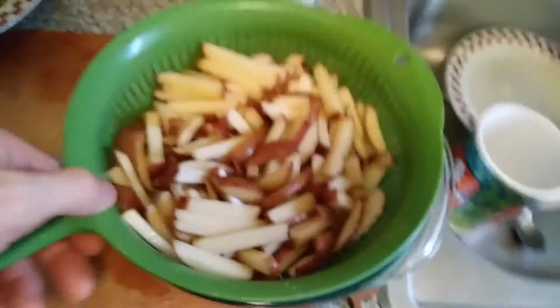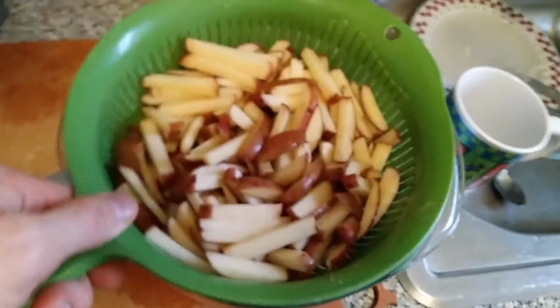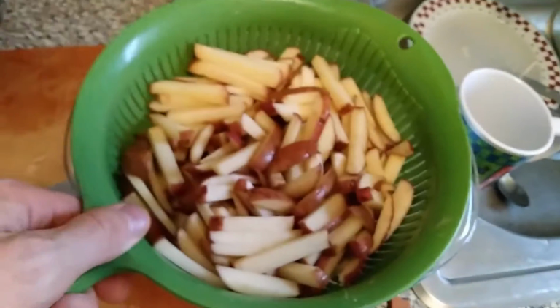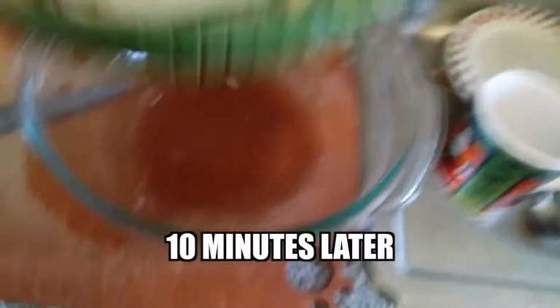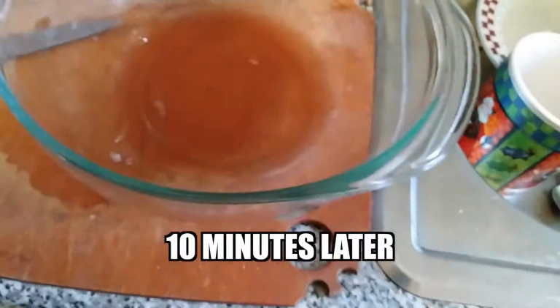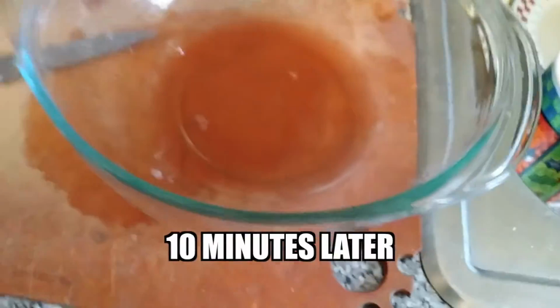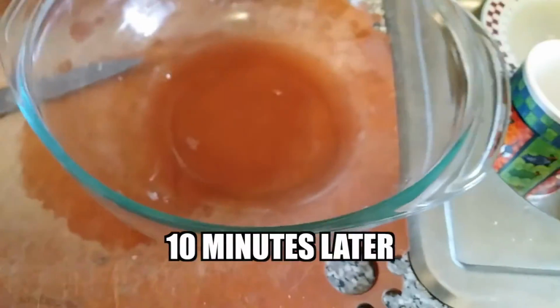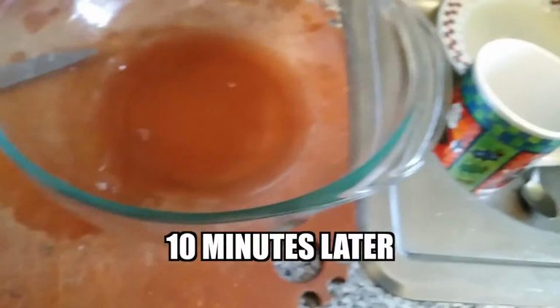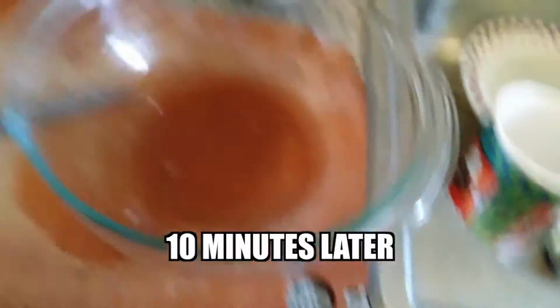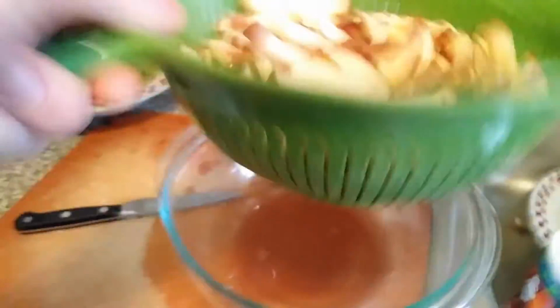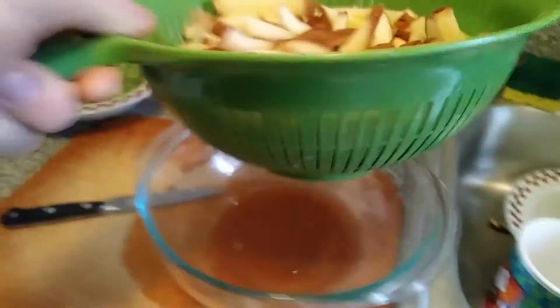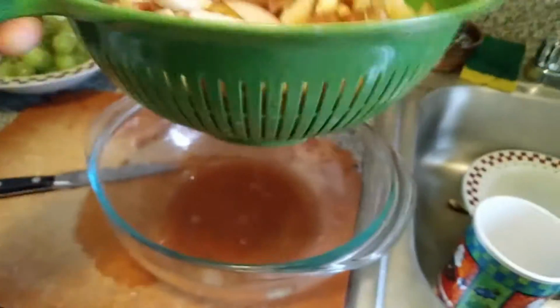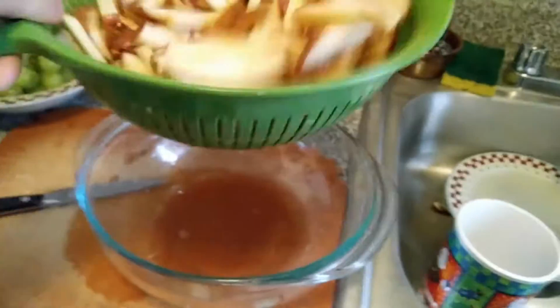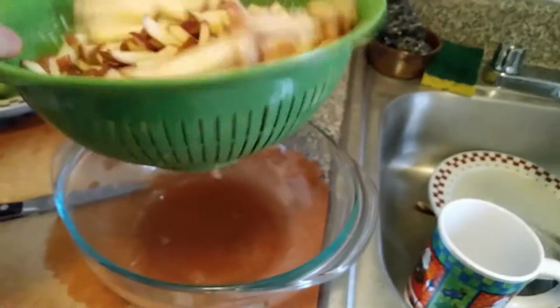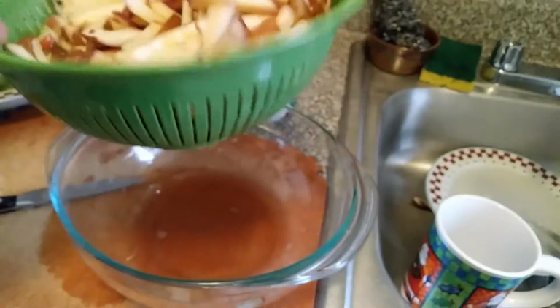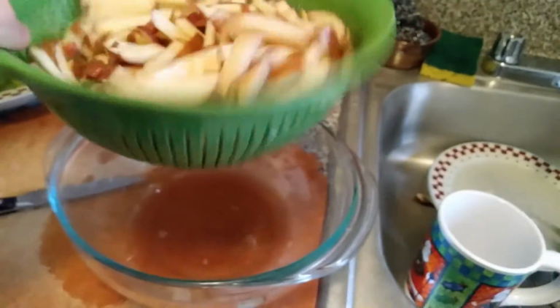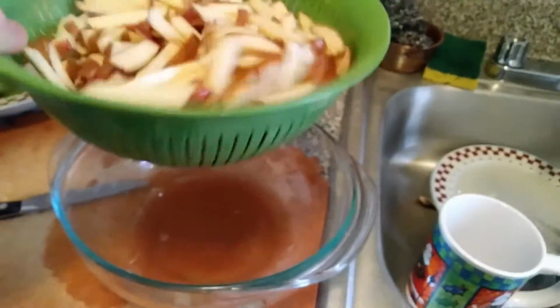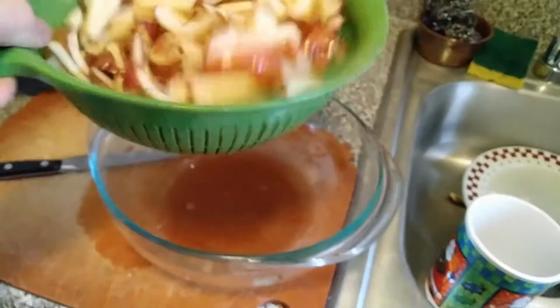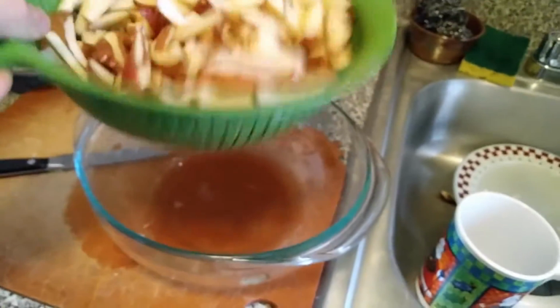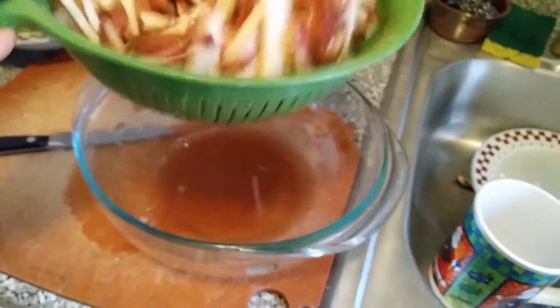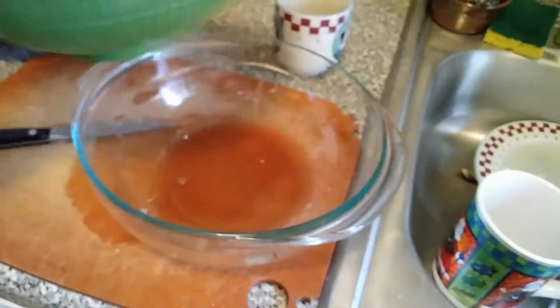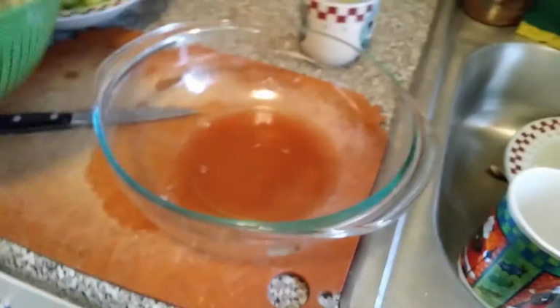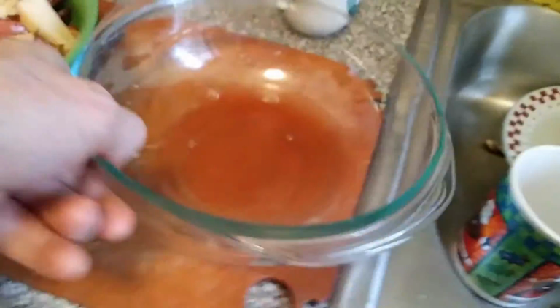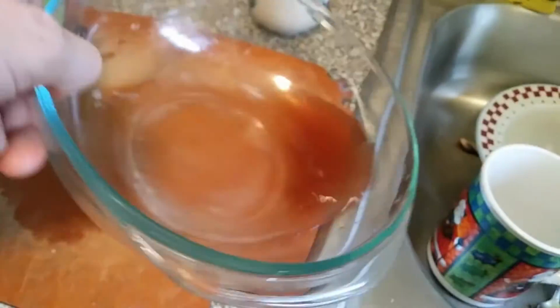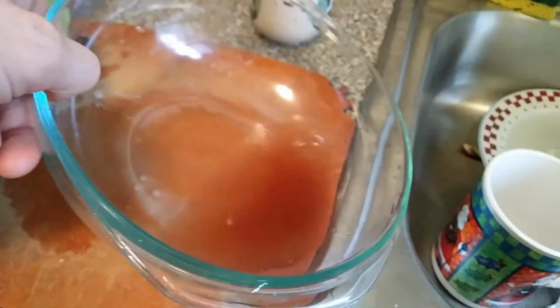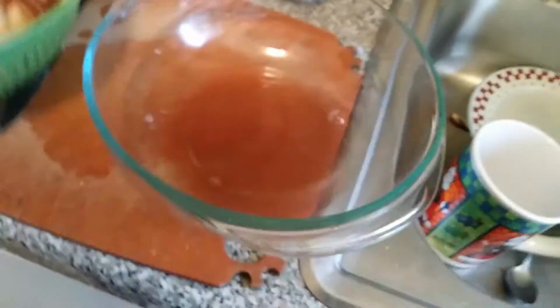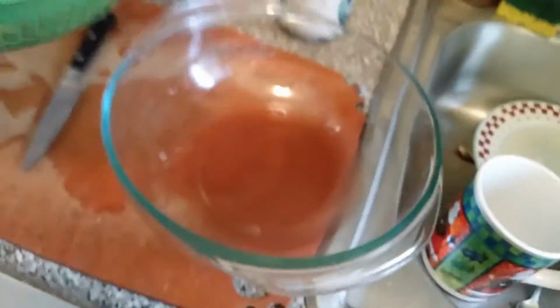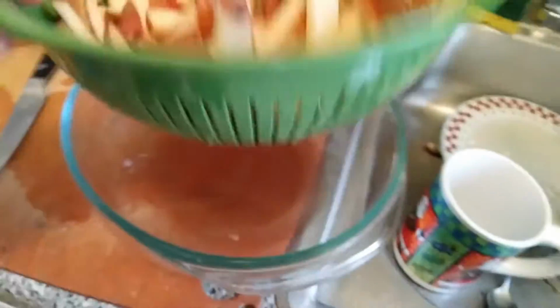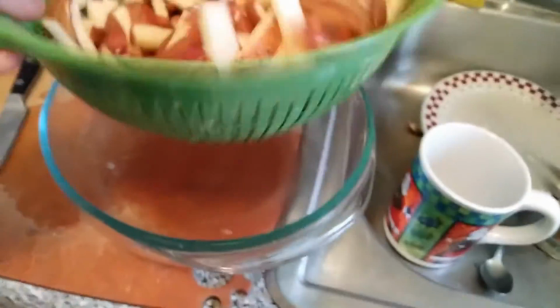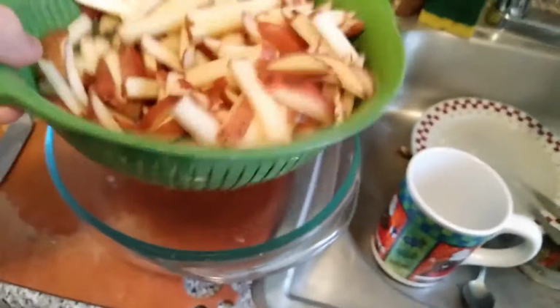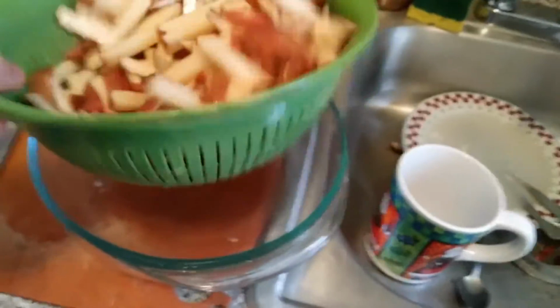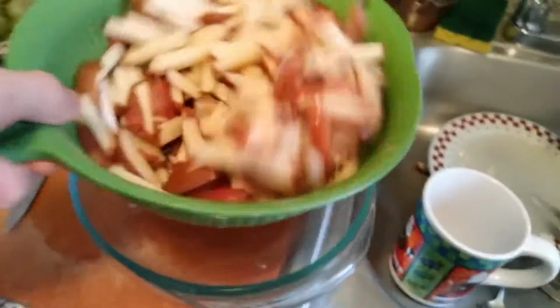So these have sat for a while. You can already see all the water underneath. If I give it a little shake, see the water continuing to come out. Get rid of that. This water is actually kind of brown — probably just shows that I didn't clean the potatoes super well.